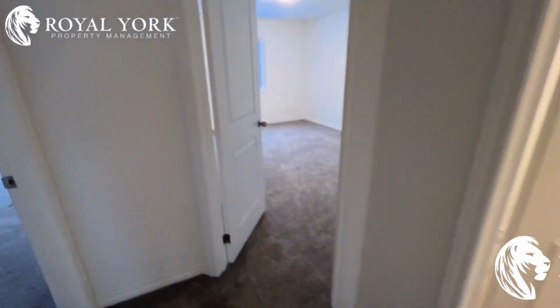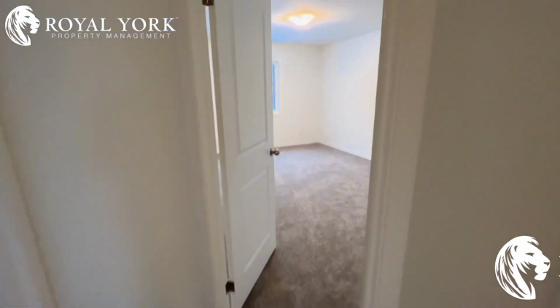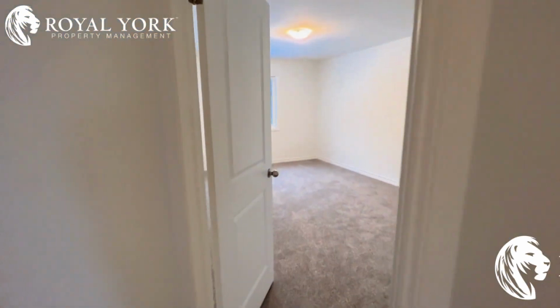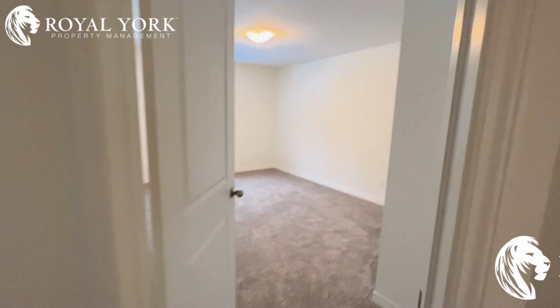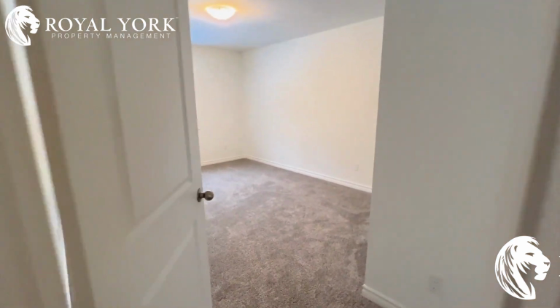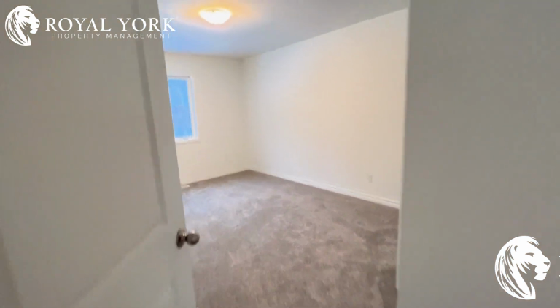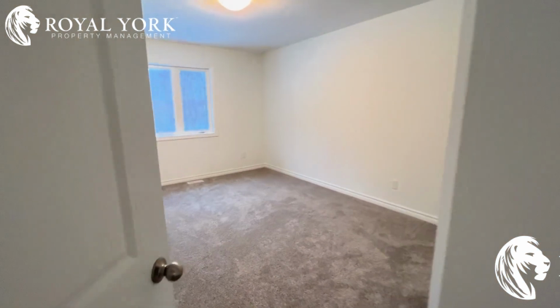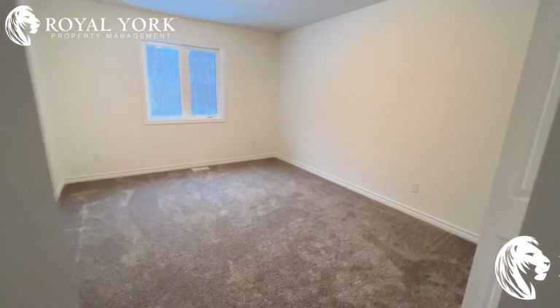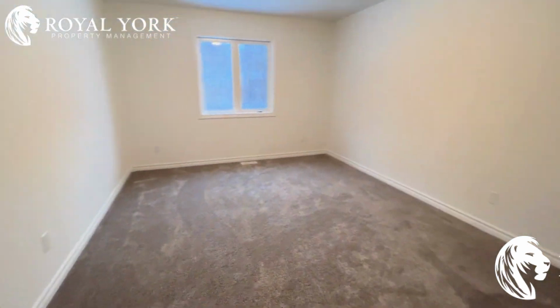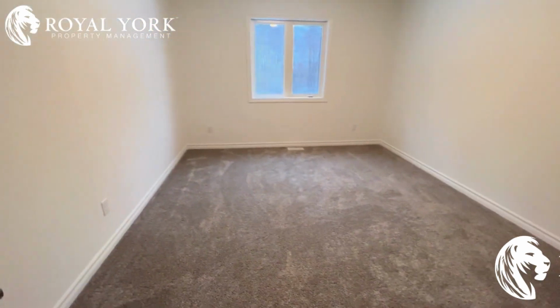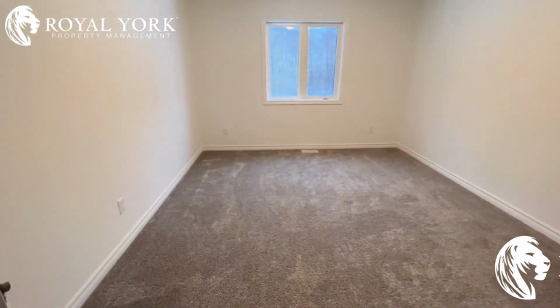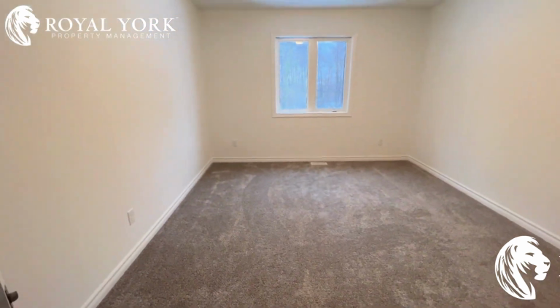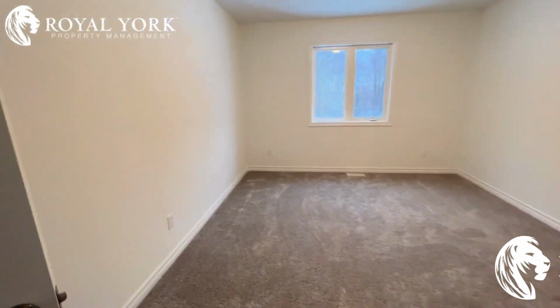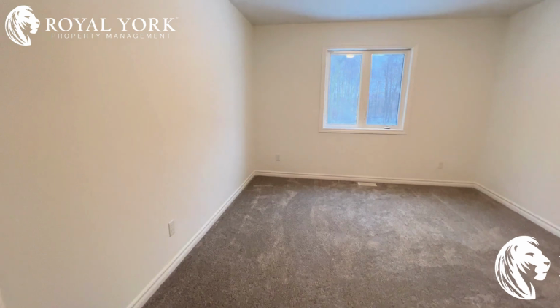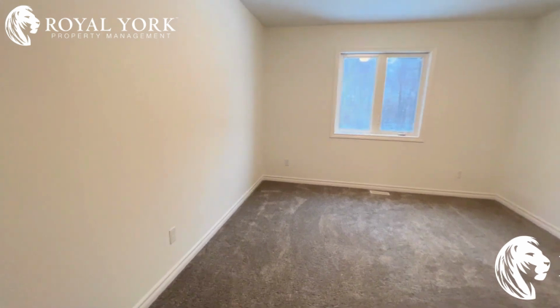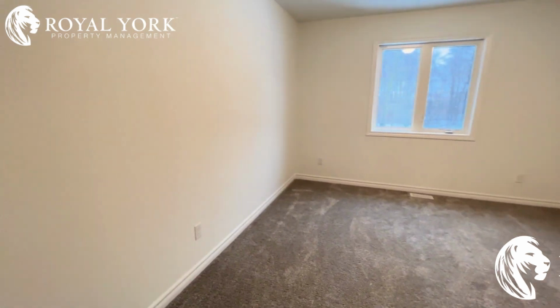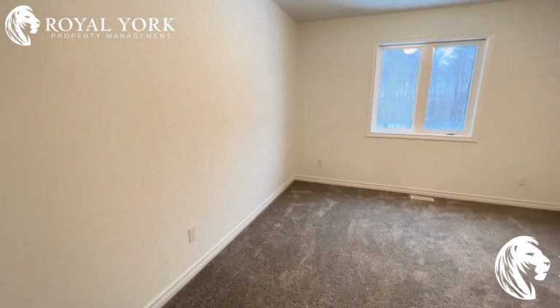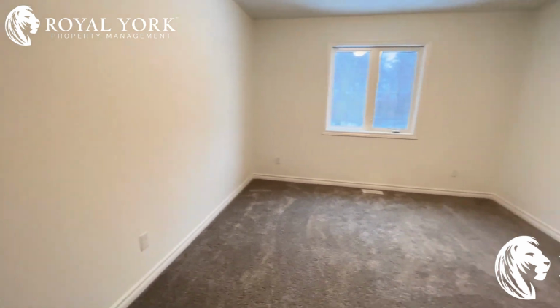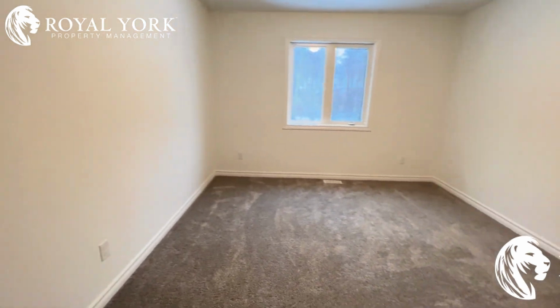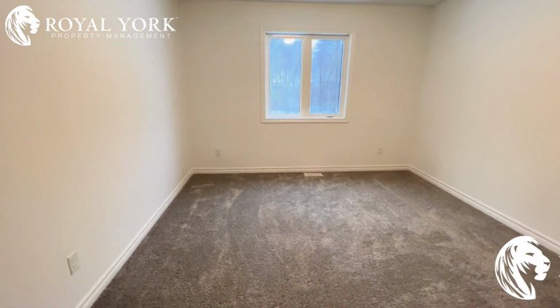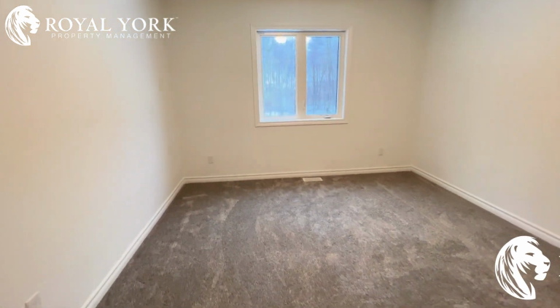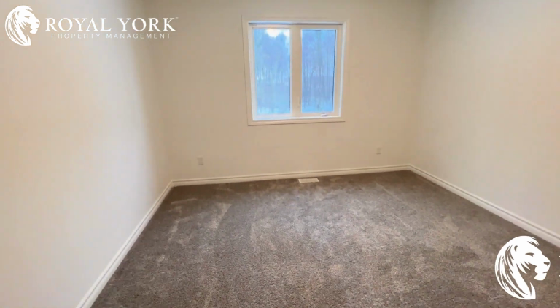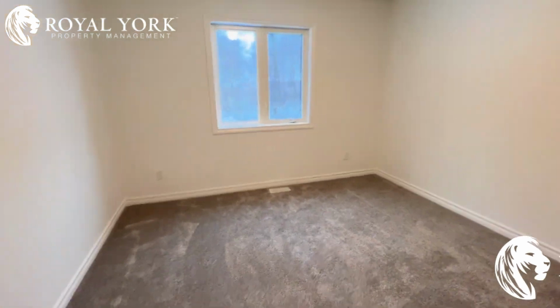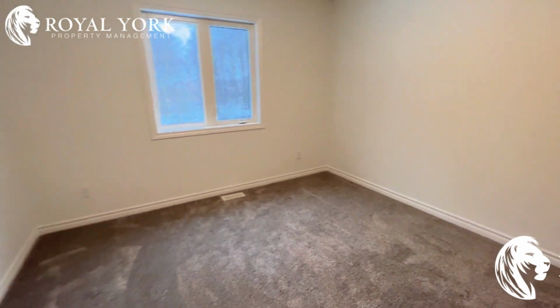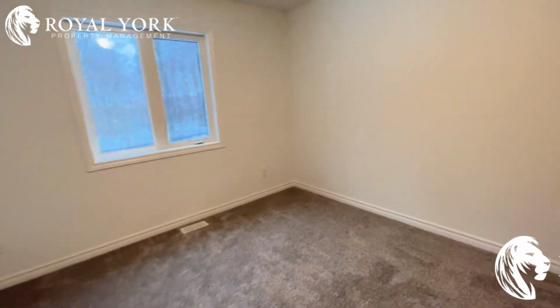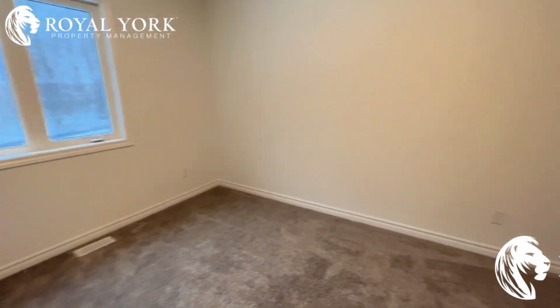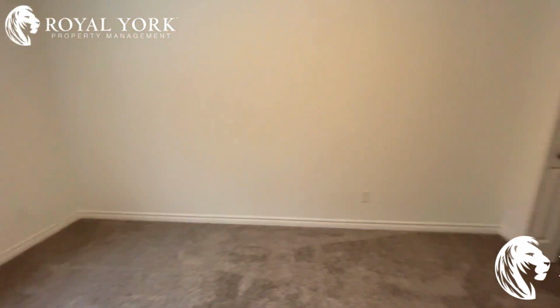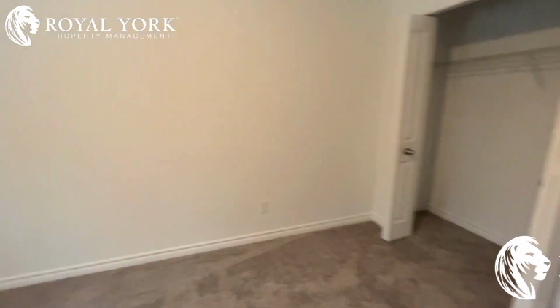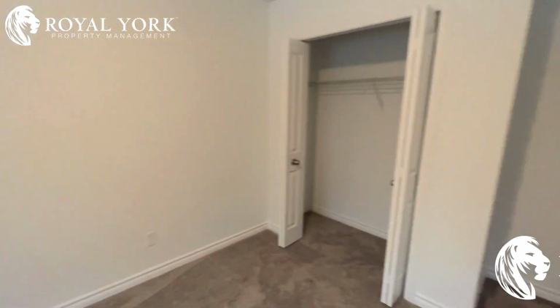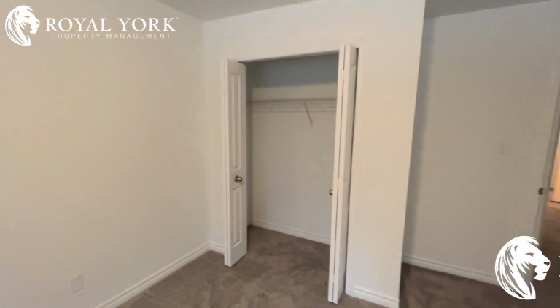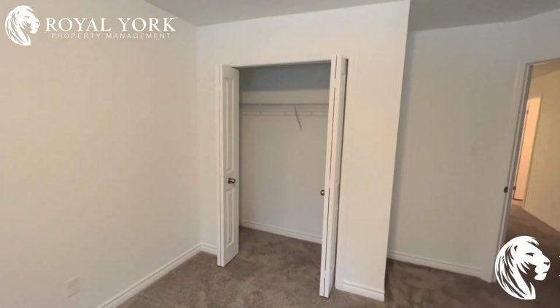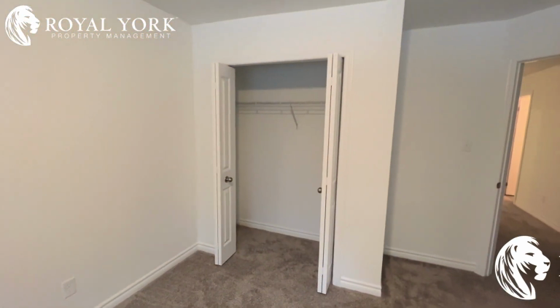And our first bedroom here is absolutely massive. You can easily fit a king-size bed in here, no problem, and a couple of furniture pieces. Nice big closet.